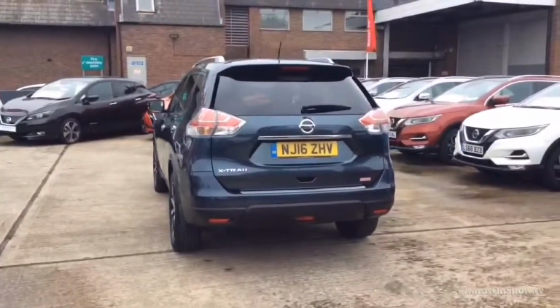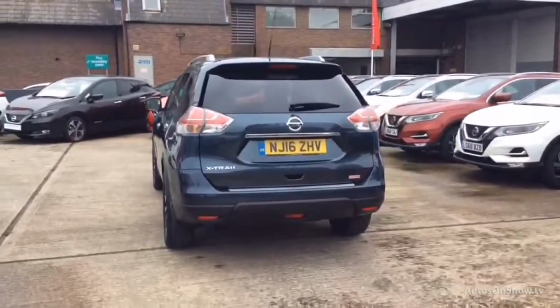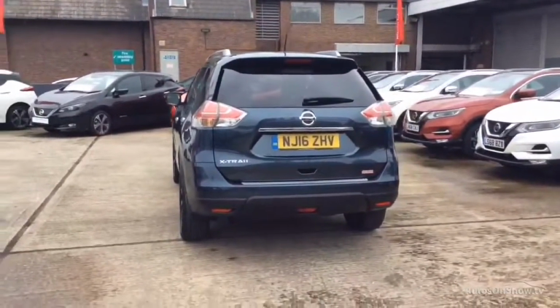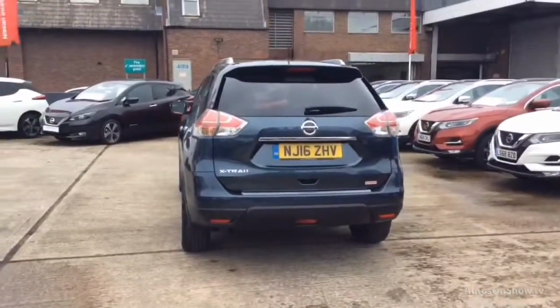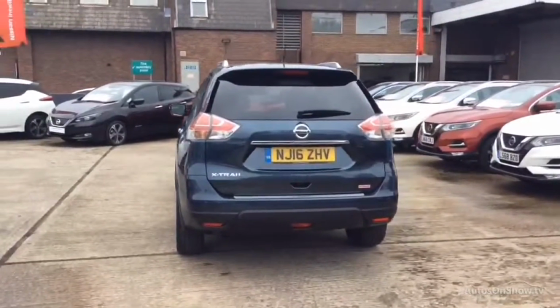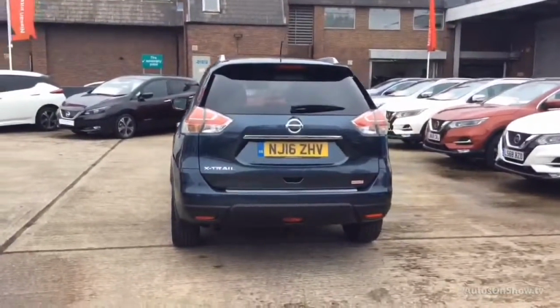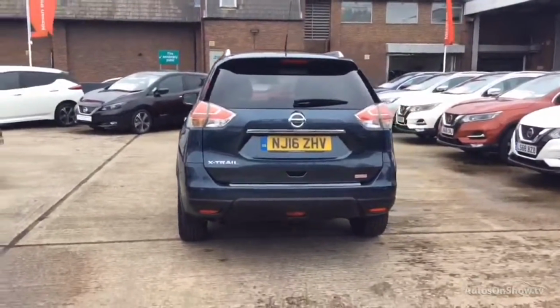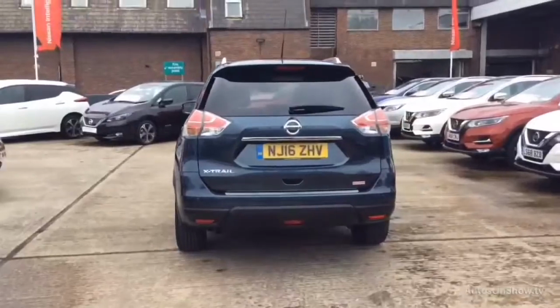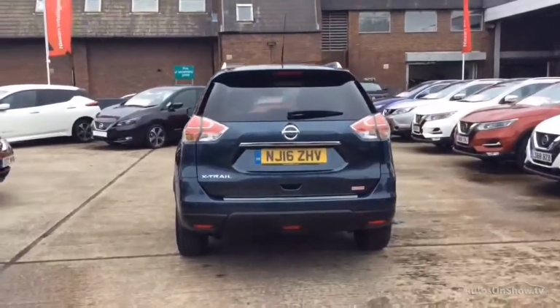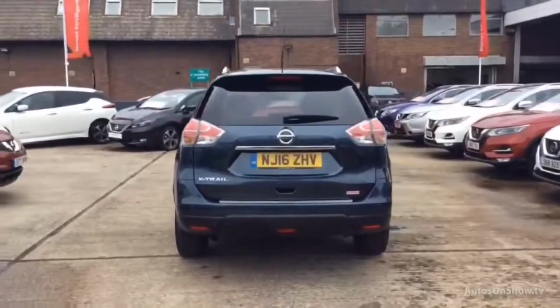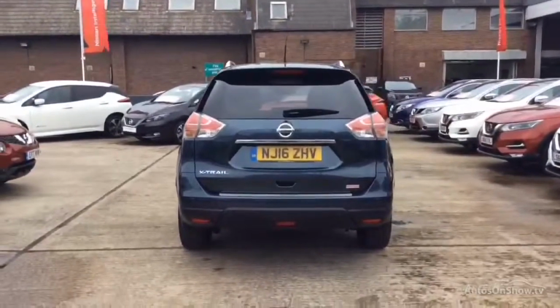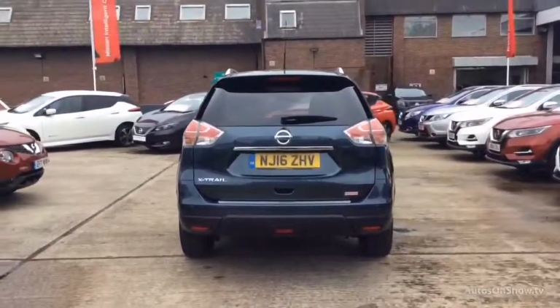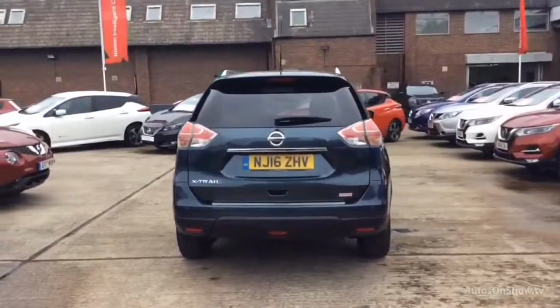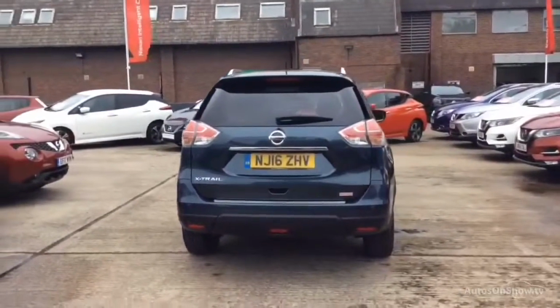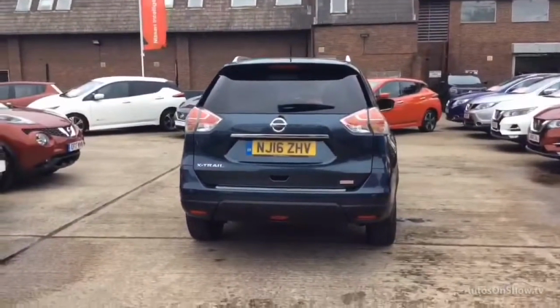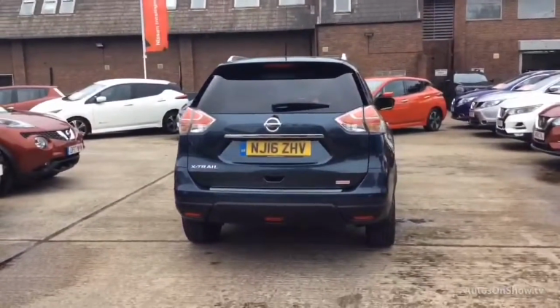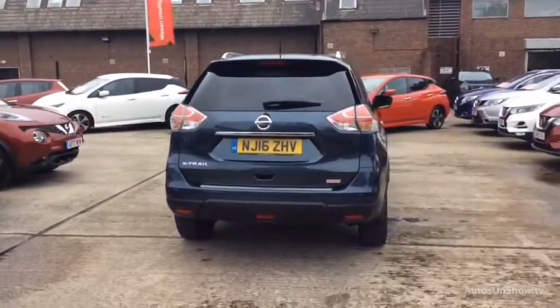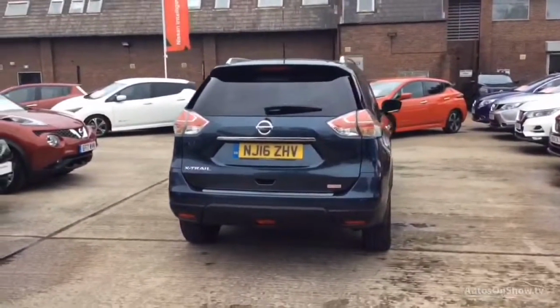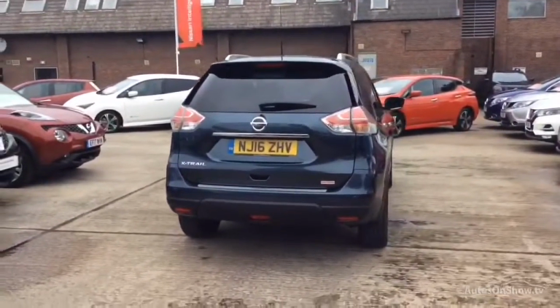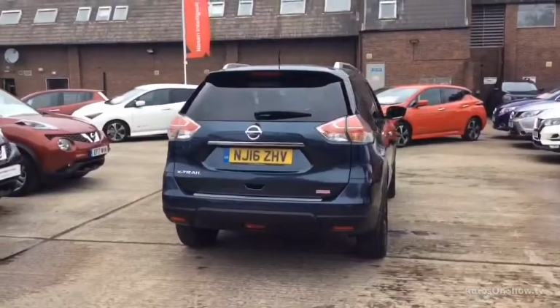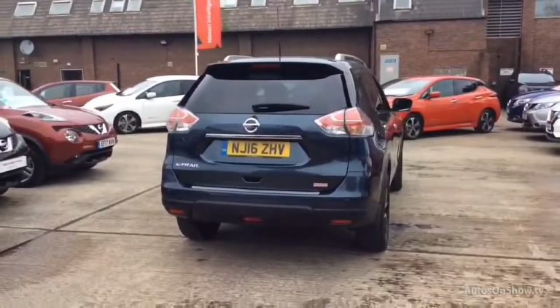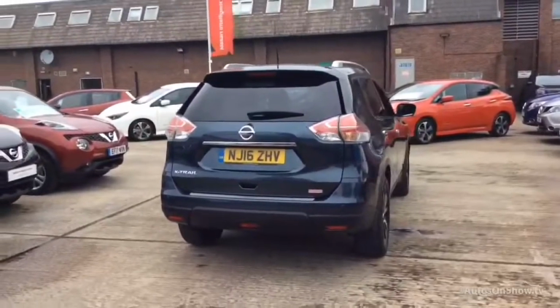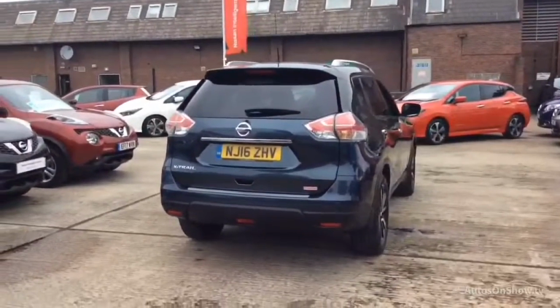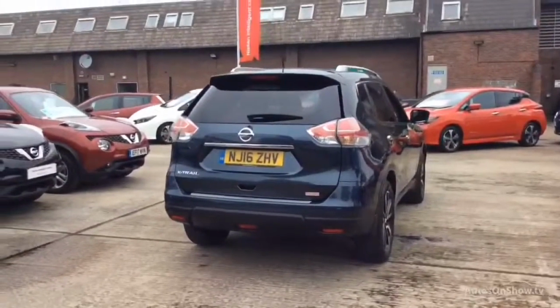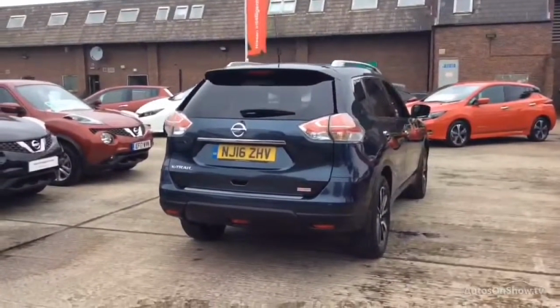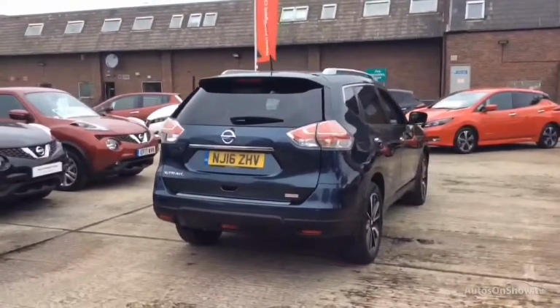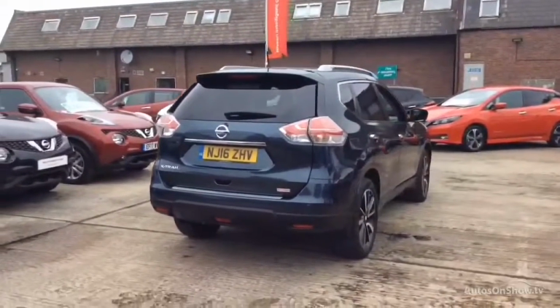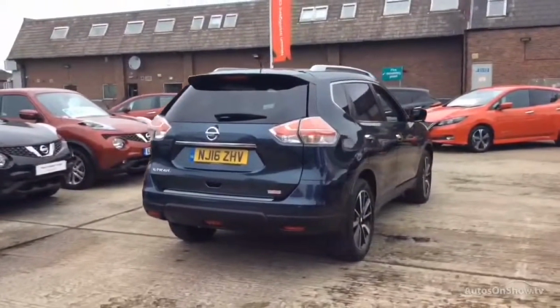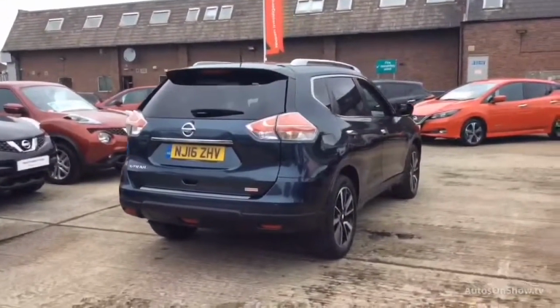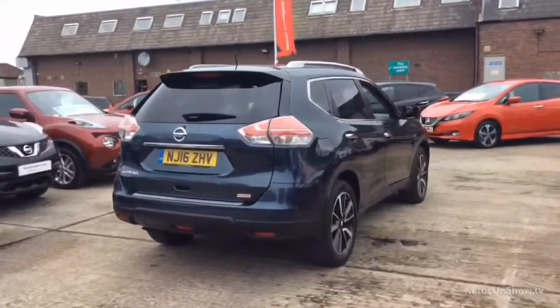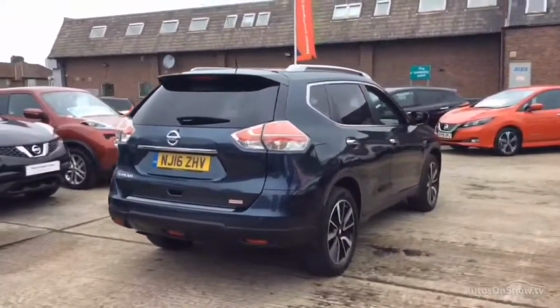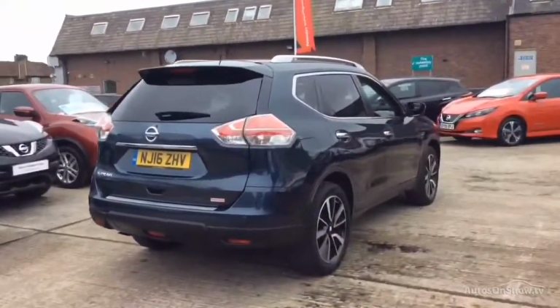If for any reason you decide it's not exactly what you're looking for, don't worry. We have access to over 1,500 approved pre-owned Nissan models in group stock, with stock changing daily, so we're extremely confident we'll have the perfect model for you at one of our dealerships.